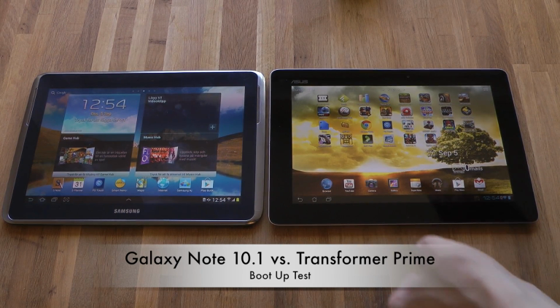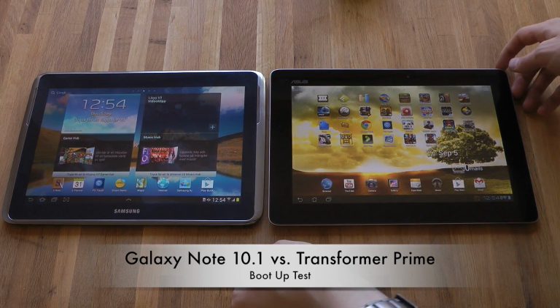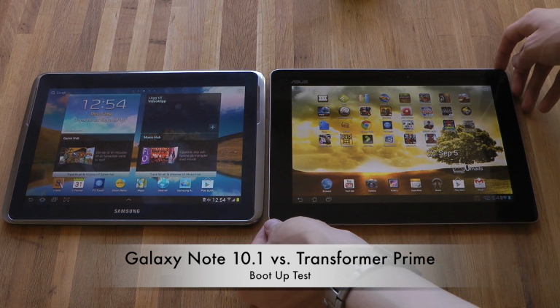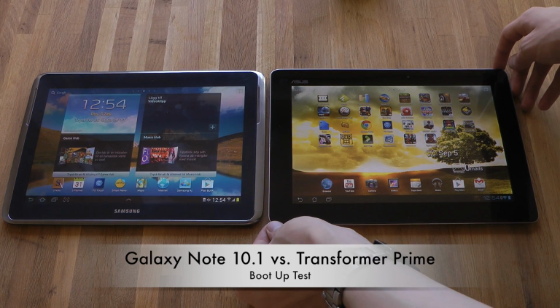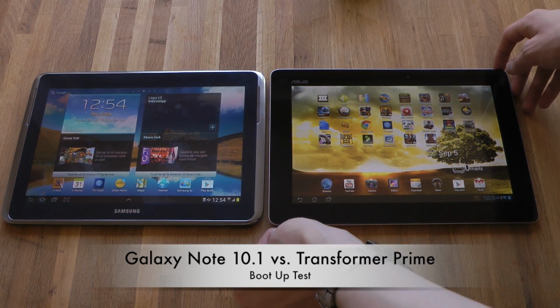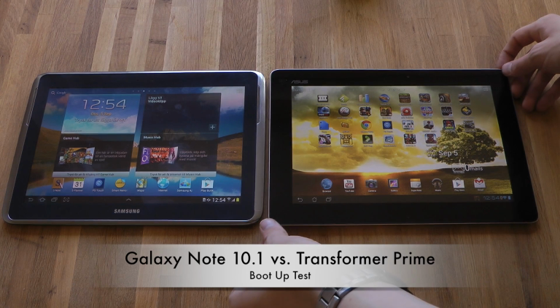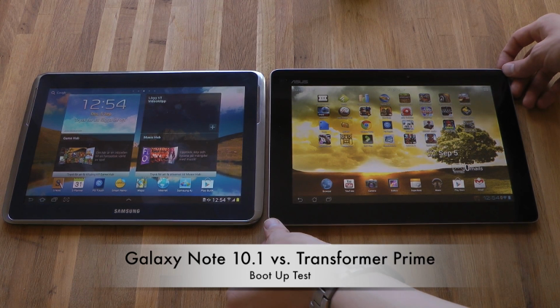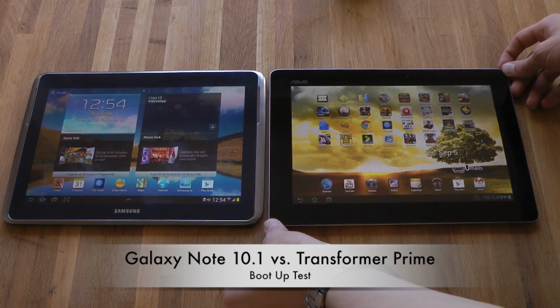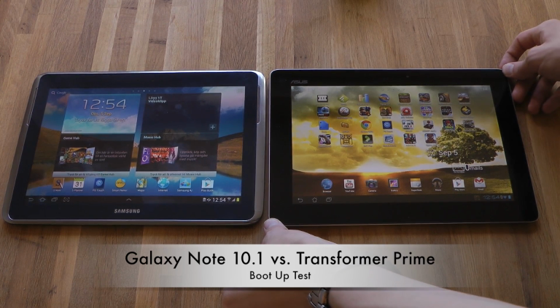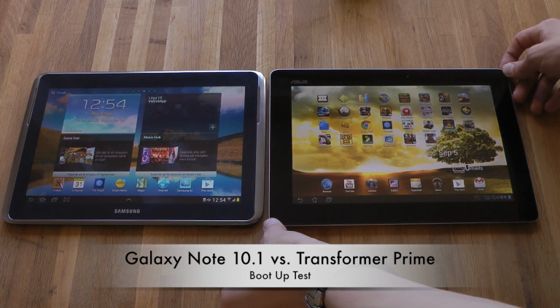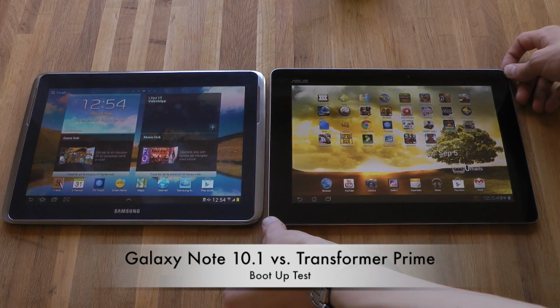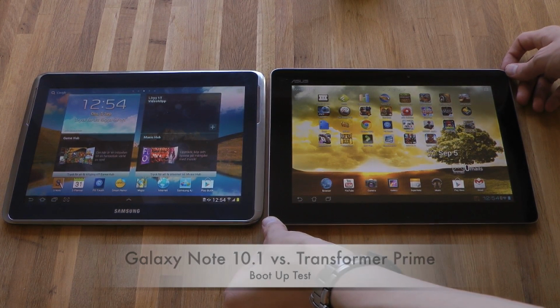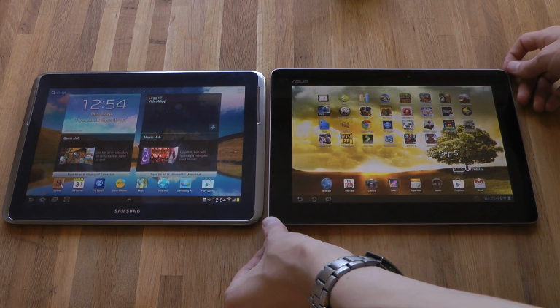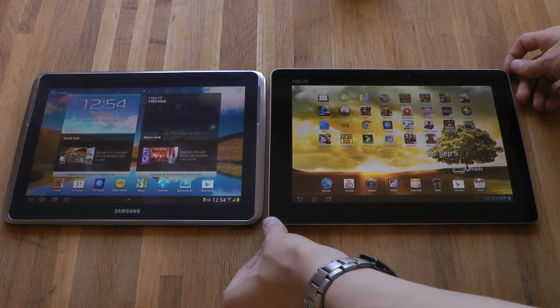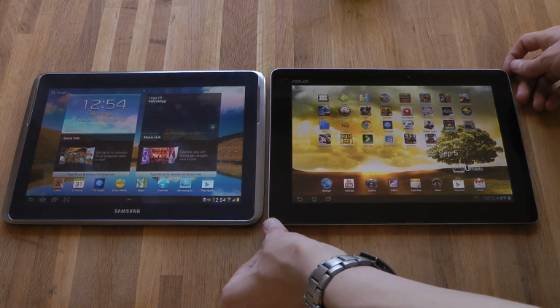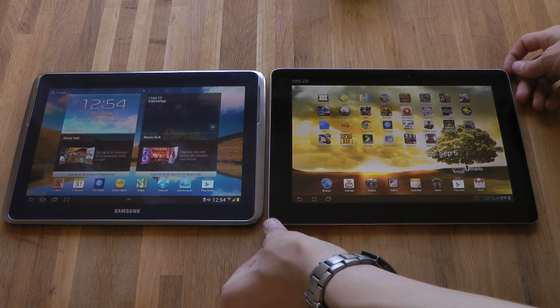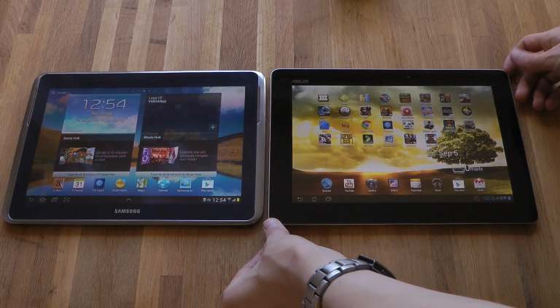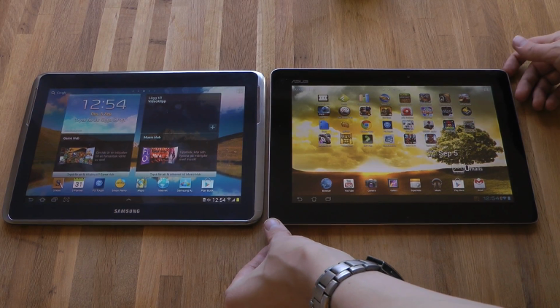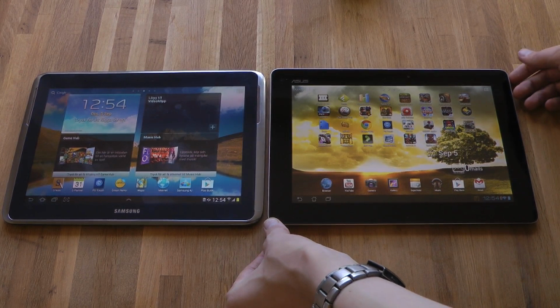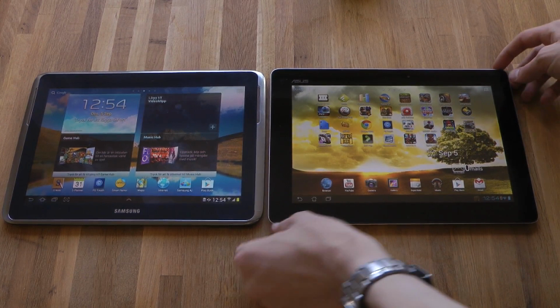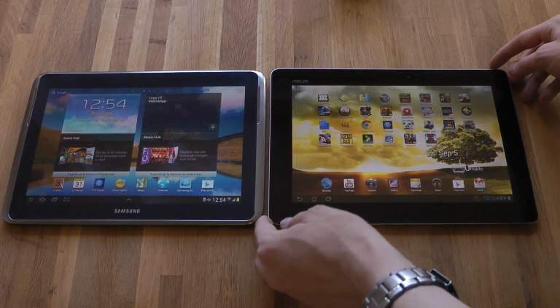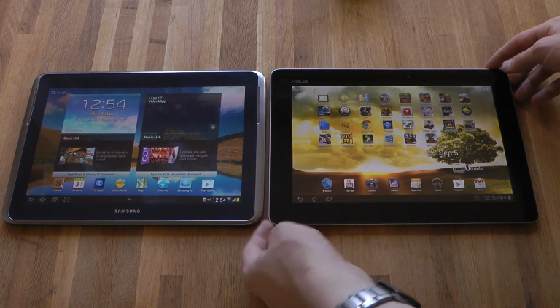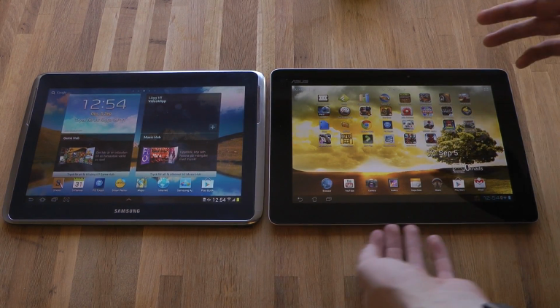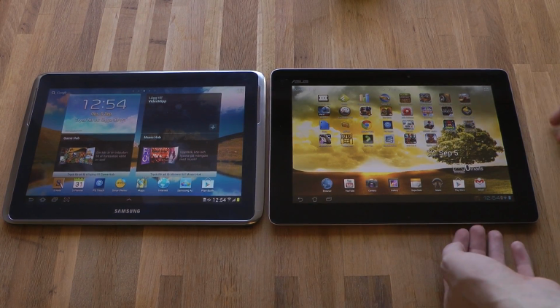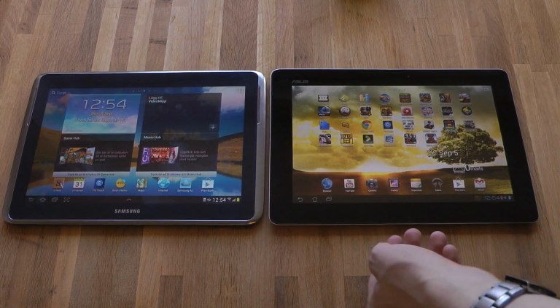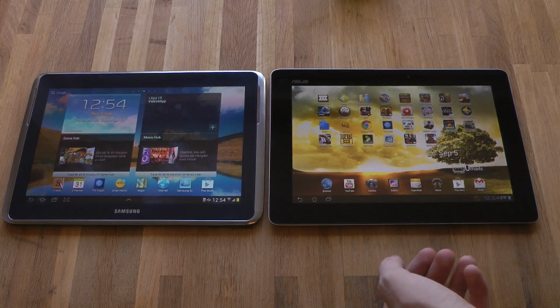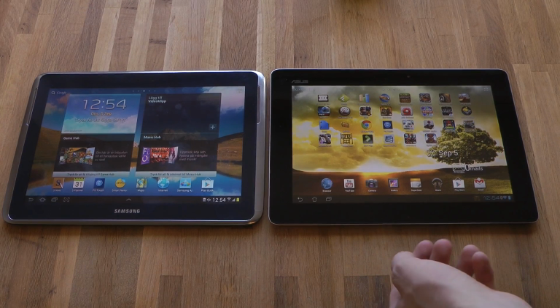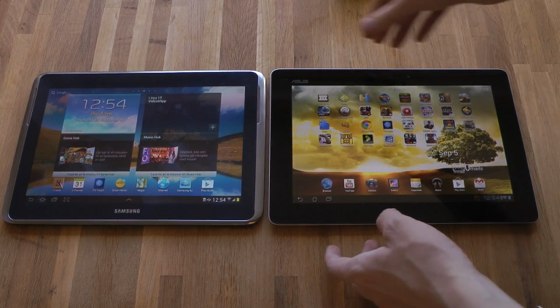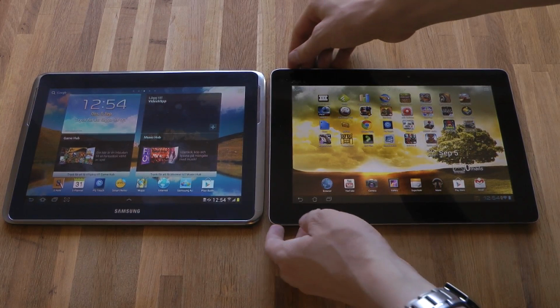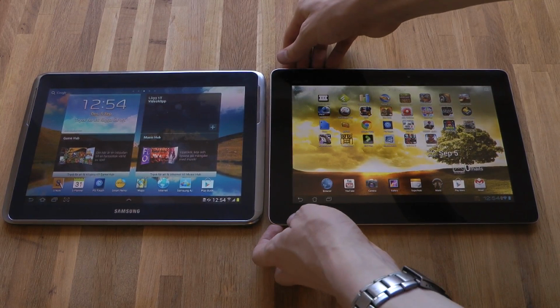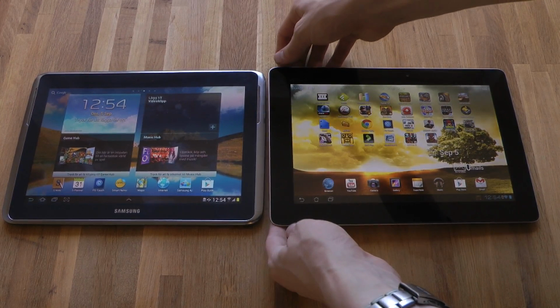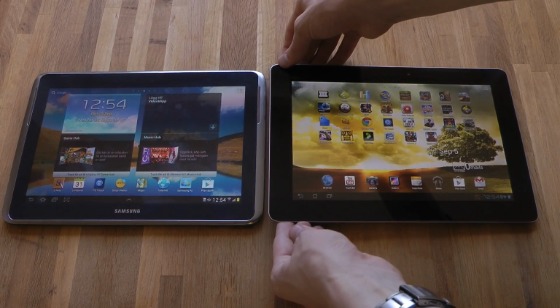We have the first 4-core tablet here, which we already saw in November 2011 — it is the Asus Transformer Prime, running with the Nvidia 4-core Tegra 3 processor.